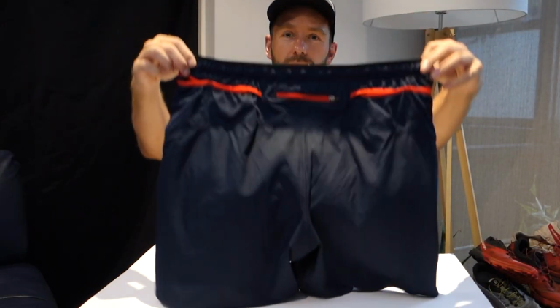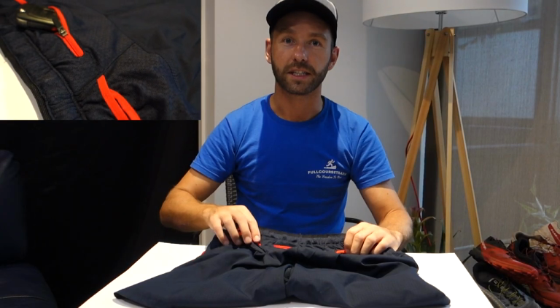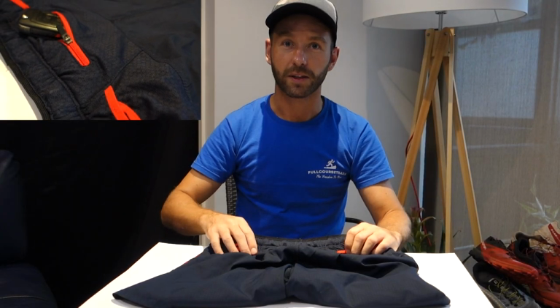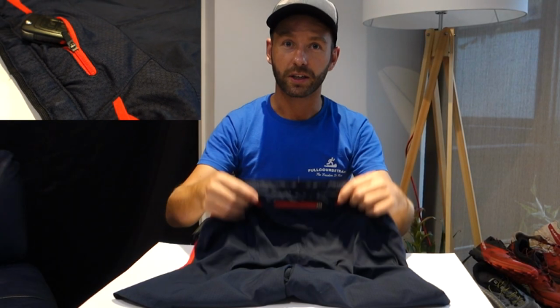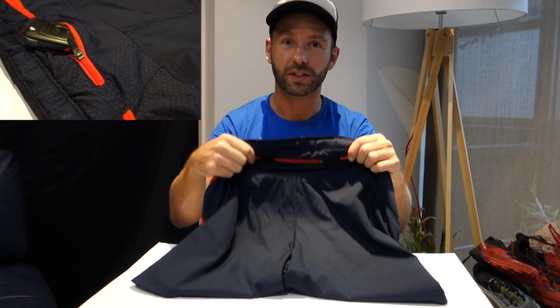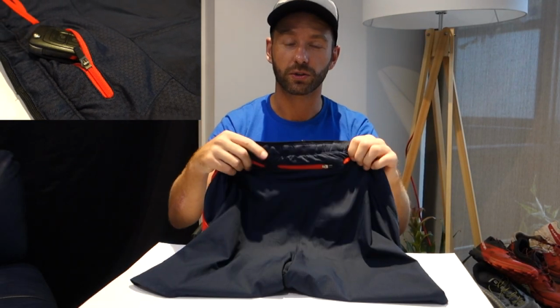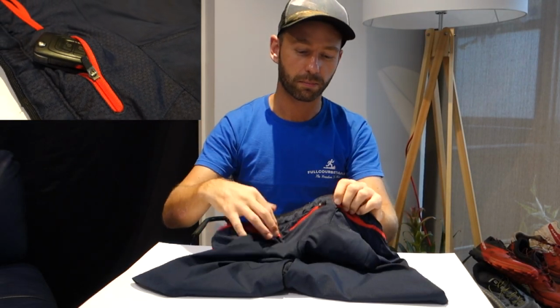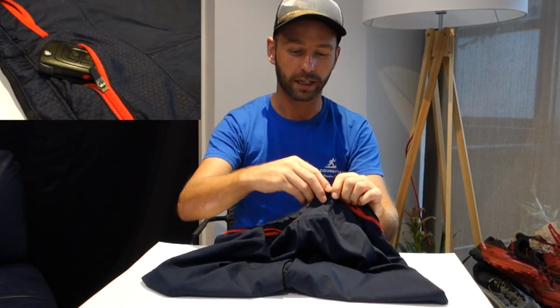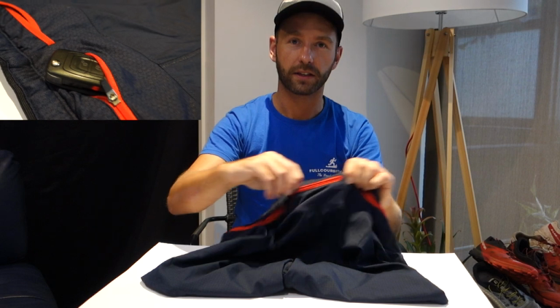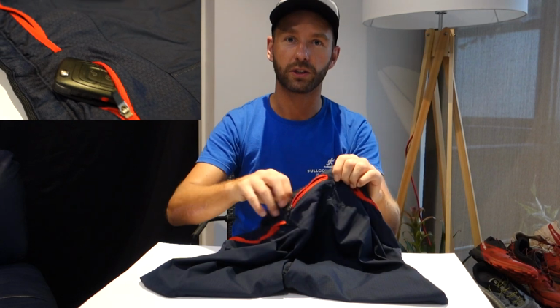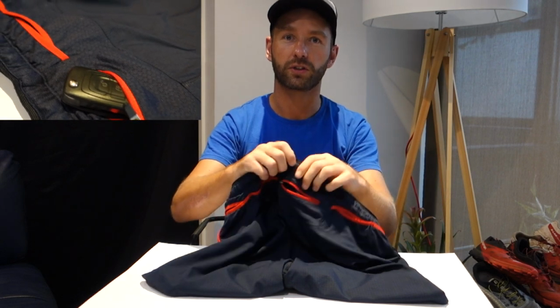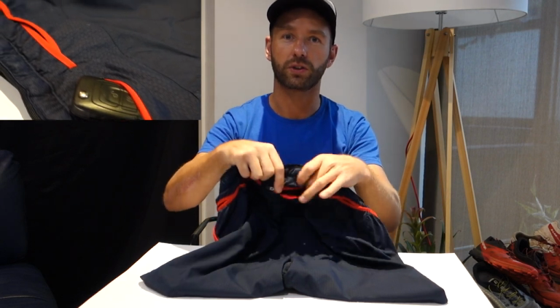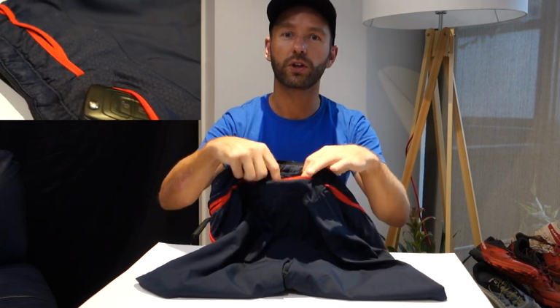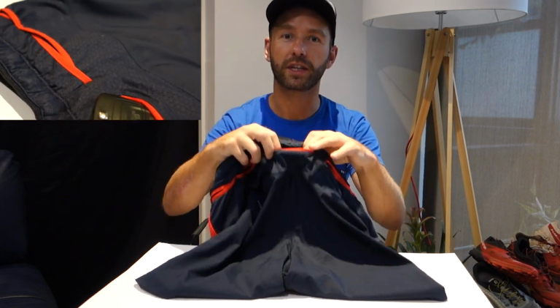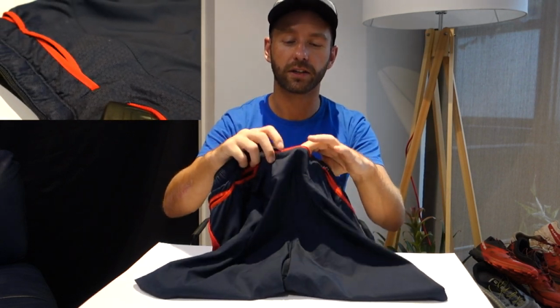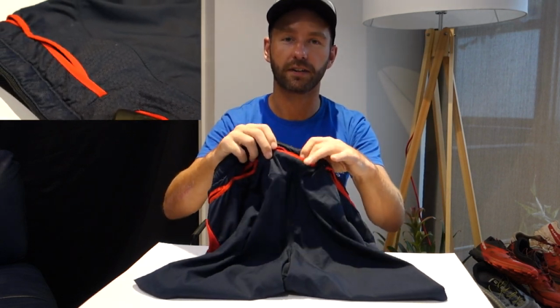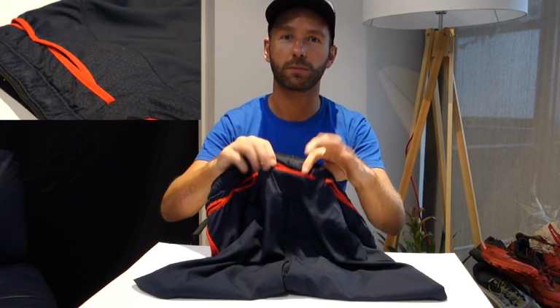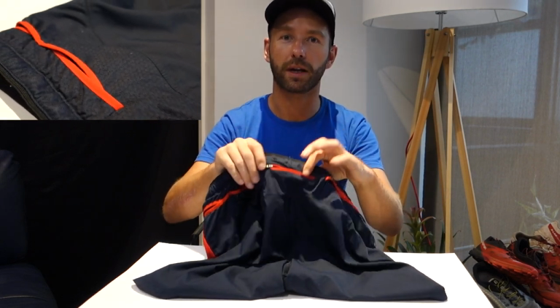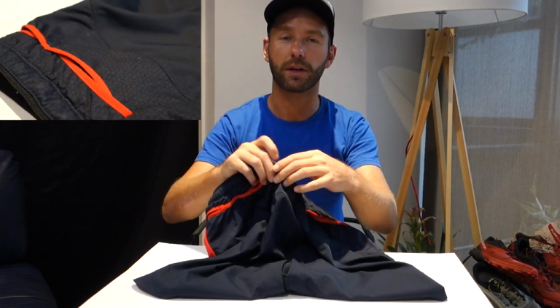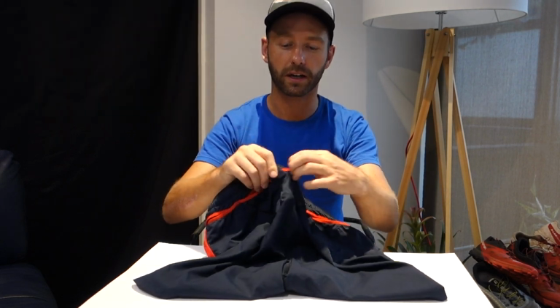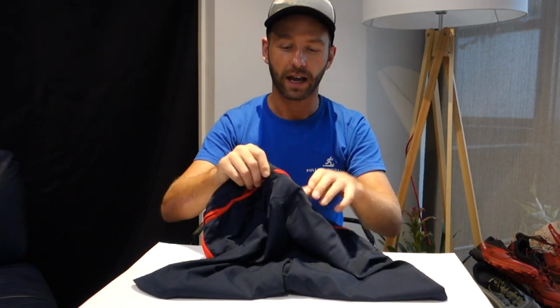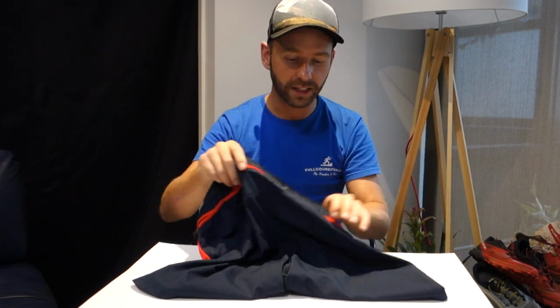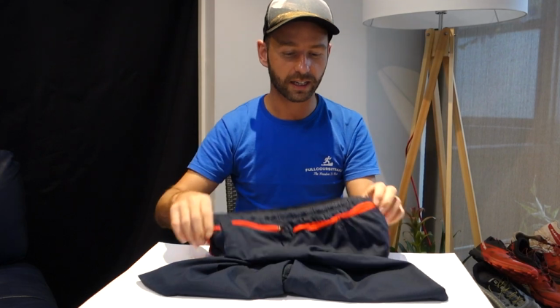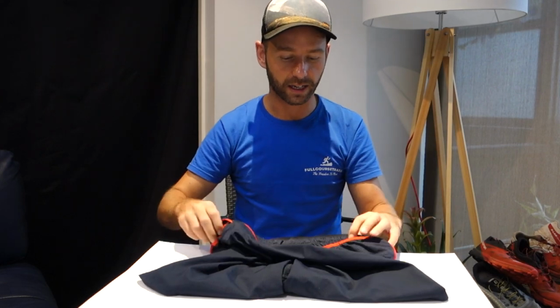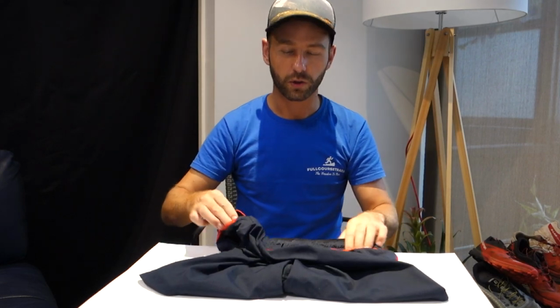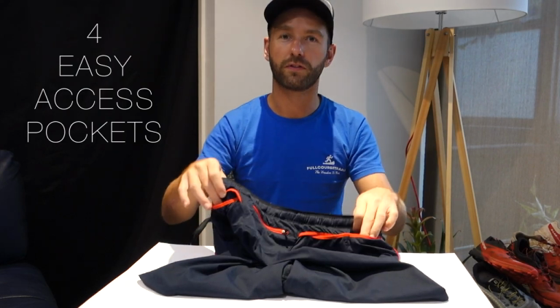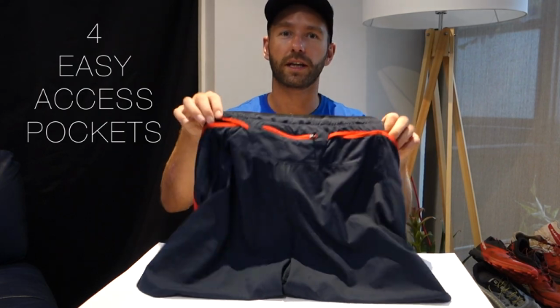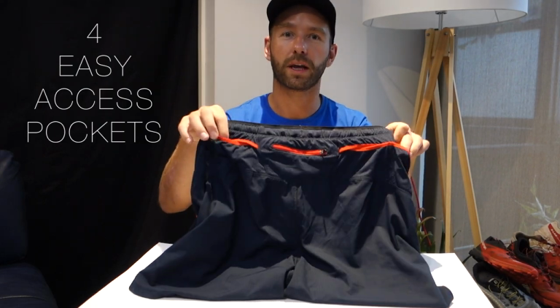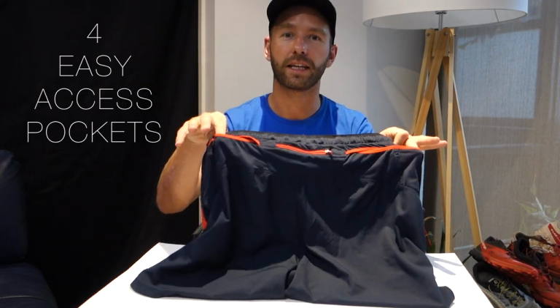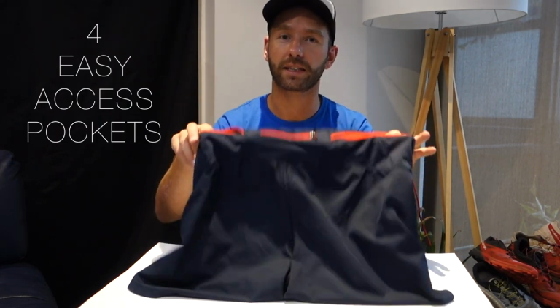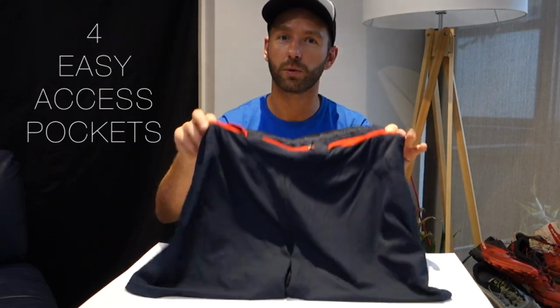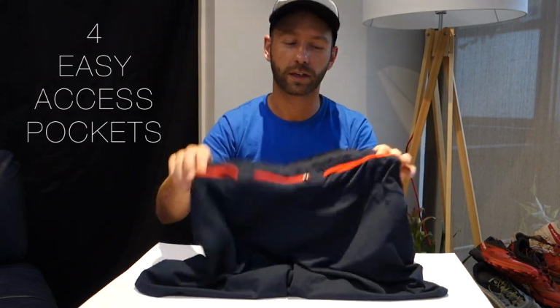As you can see at the back, you've got a central zip pocket. This allows you to securely store your keys or any valuables — money, perhaps. And to either side of that you've got four independent accessible pockets.